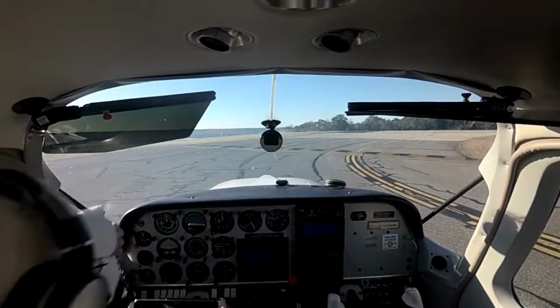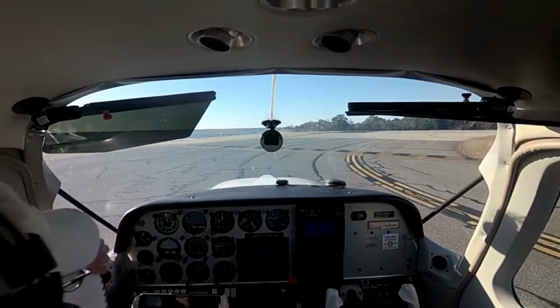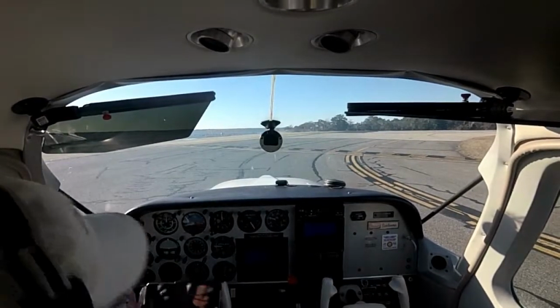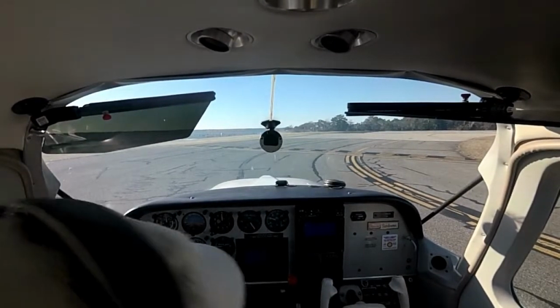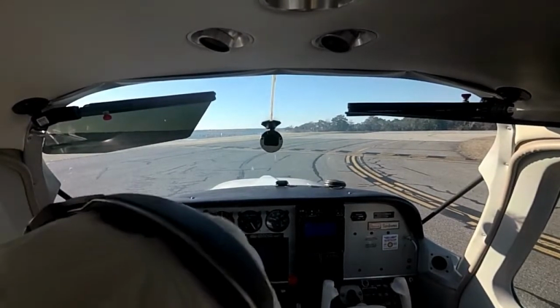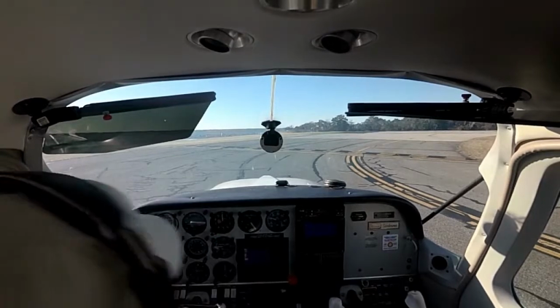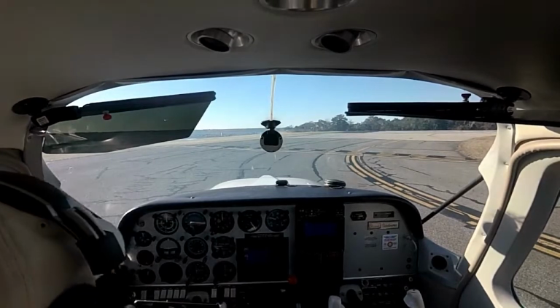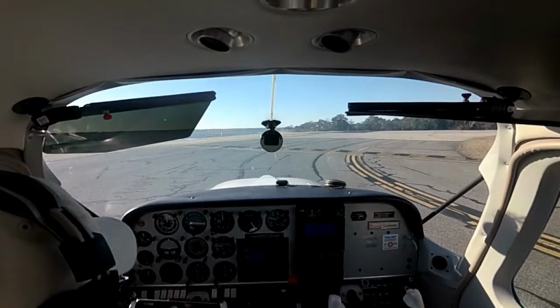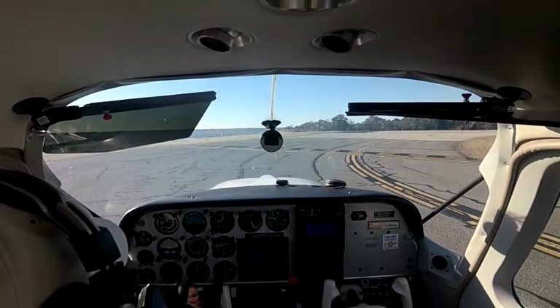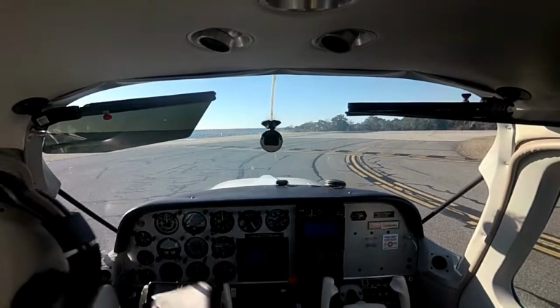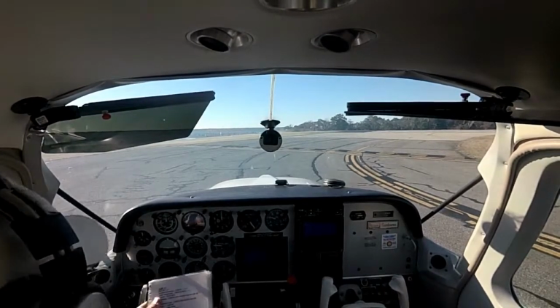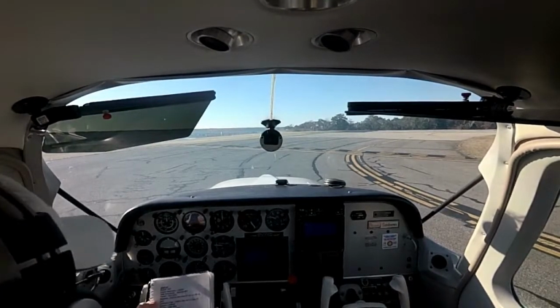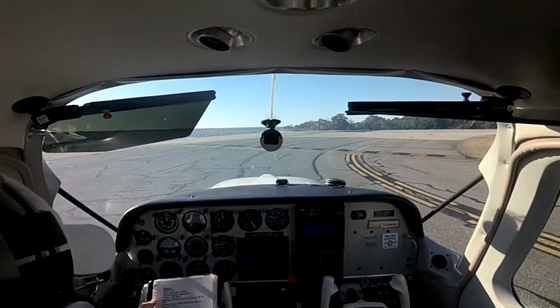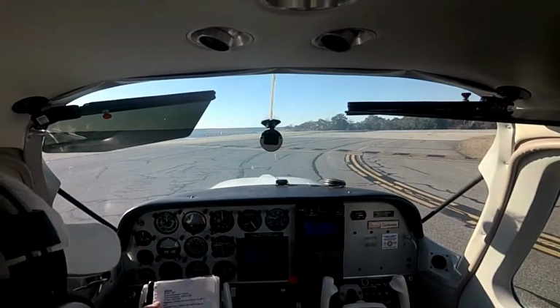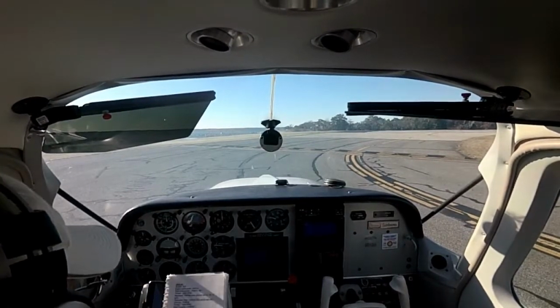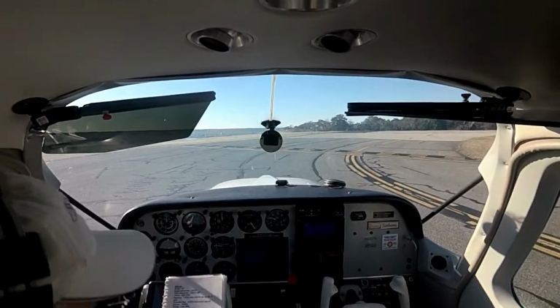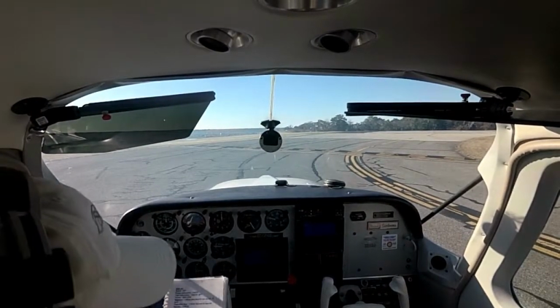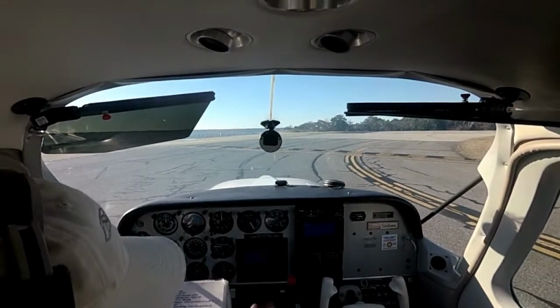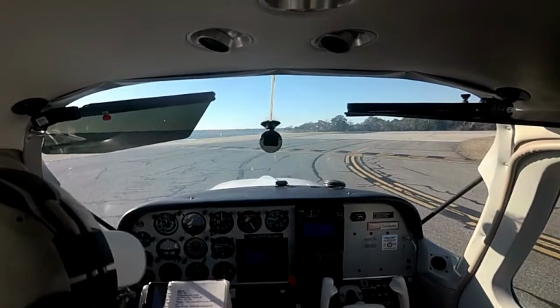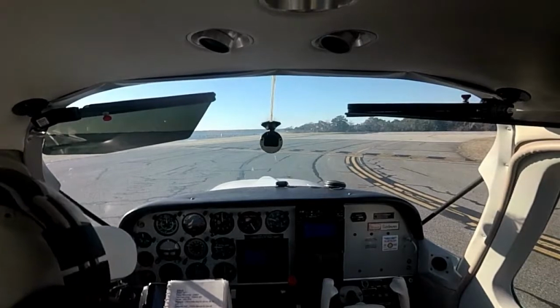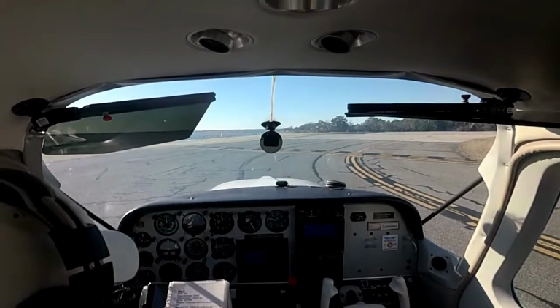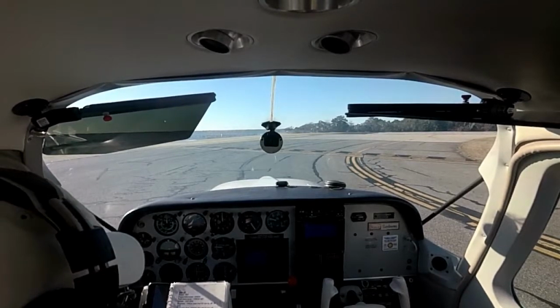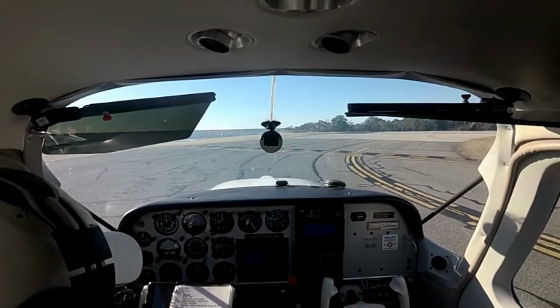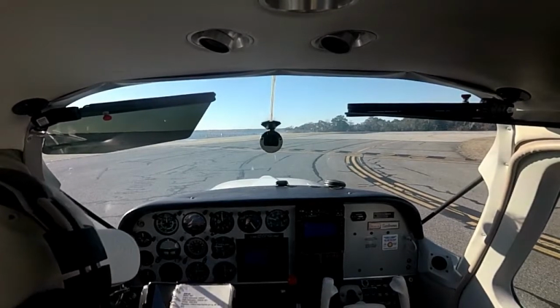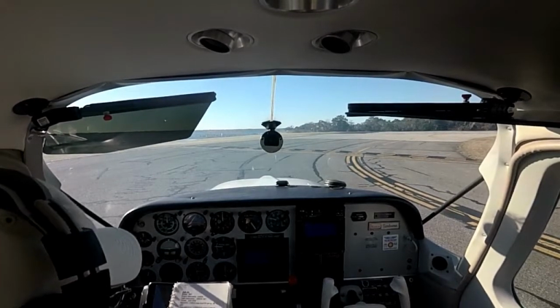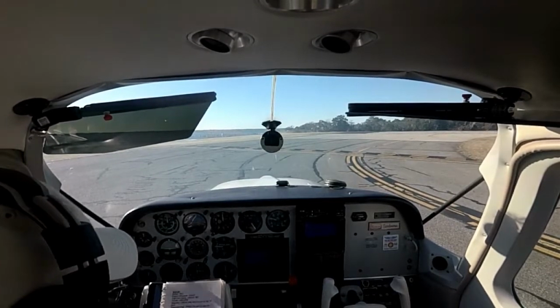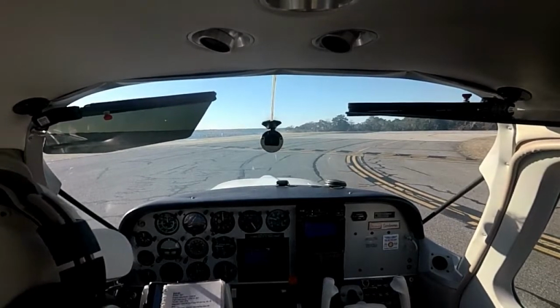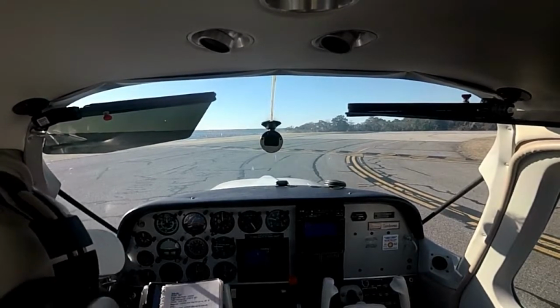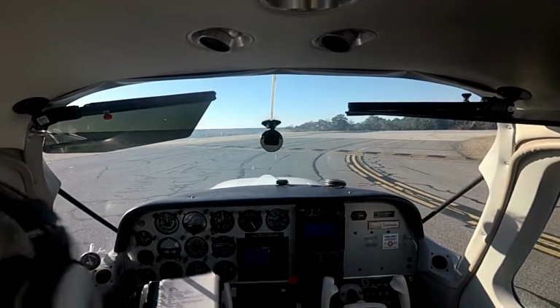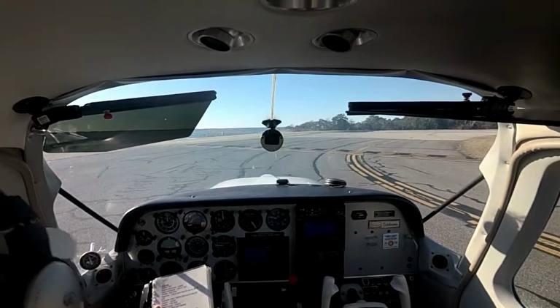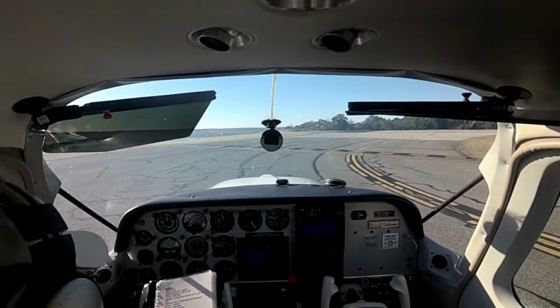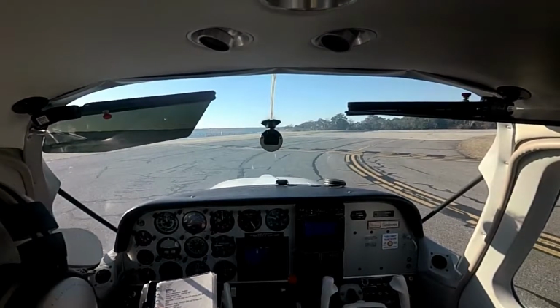Strobes. Nav. Nav. Landing light. No blower — no cabin blower today, too chilly. Alright, we're squawking 1200.